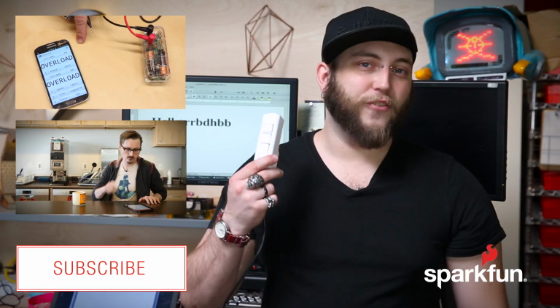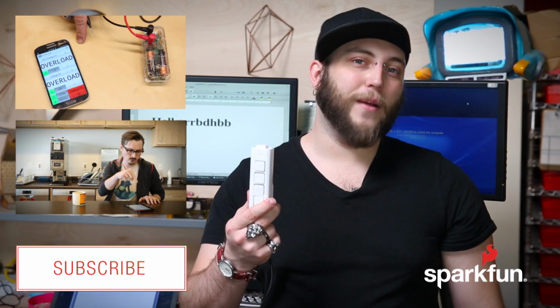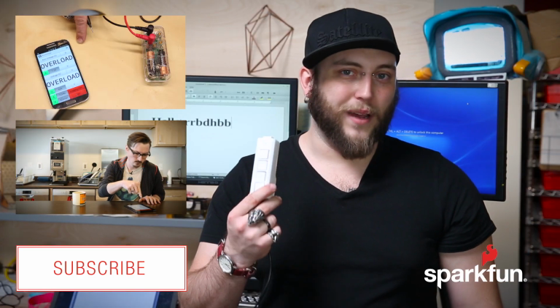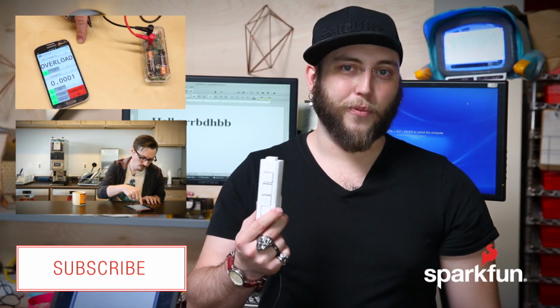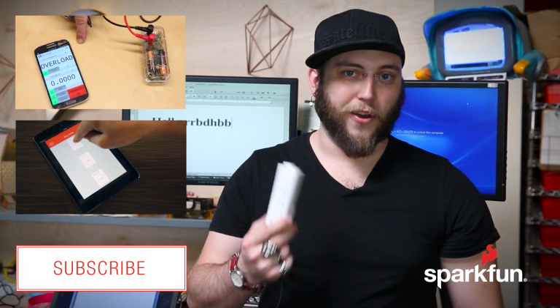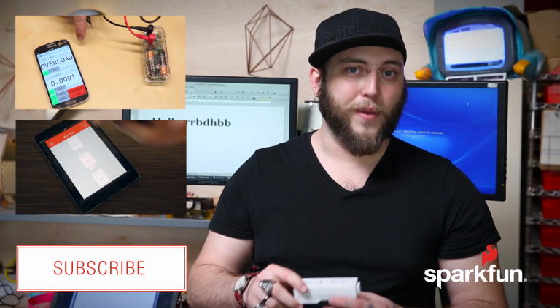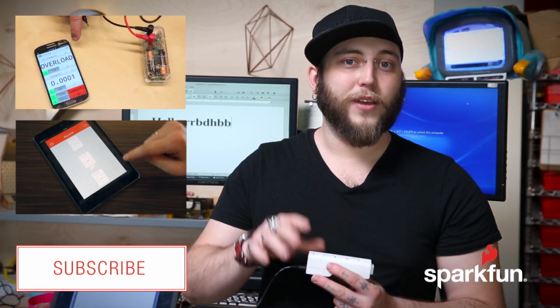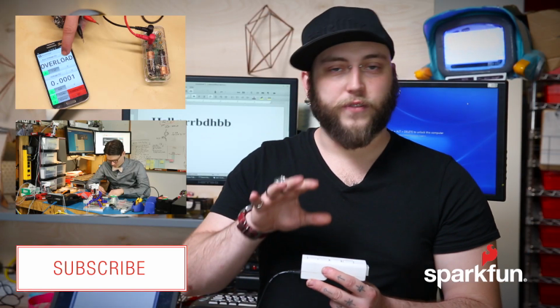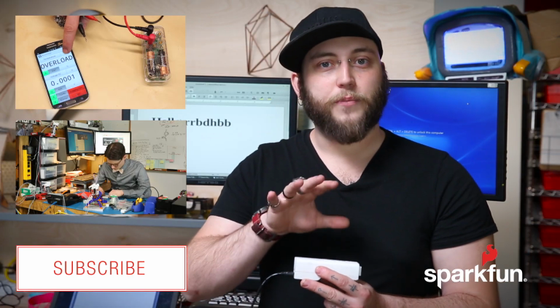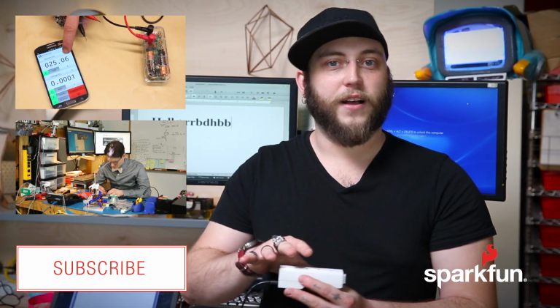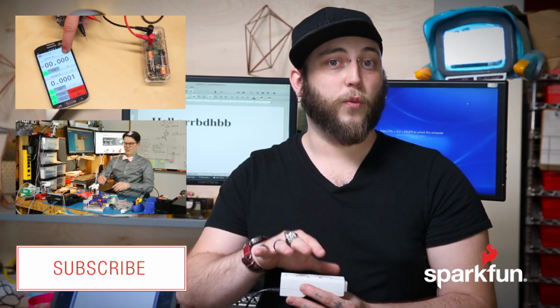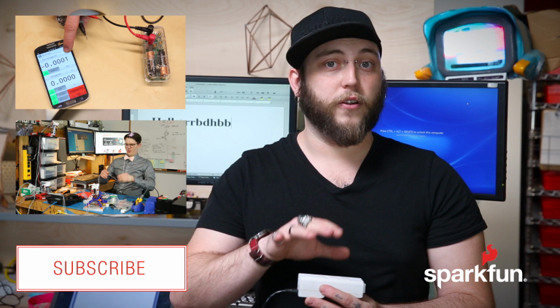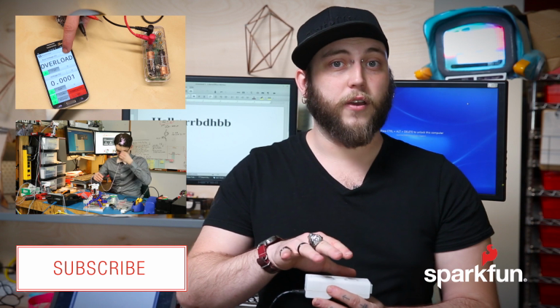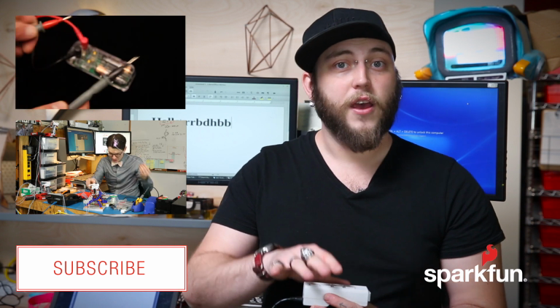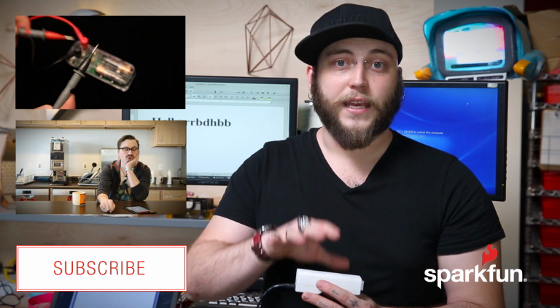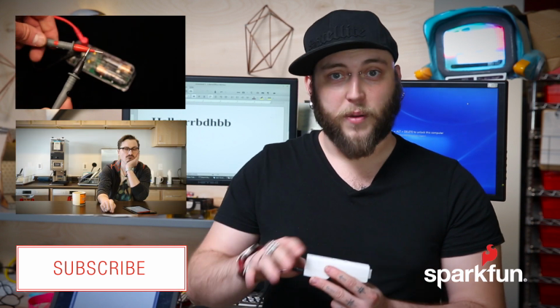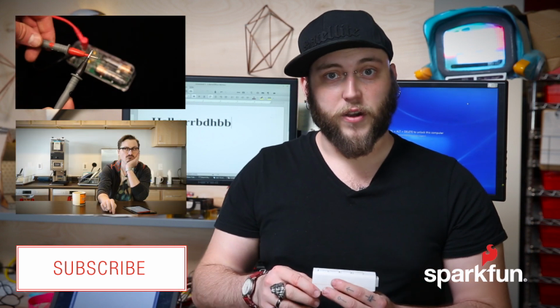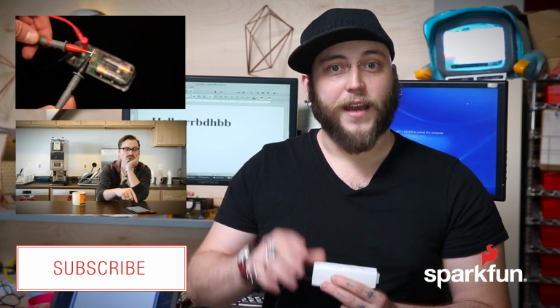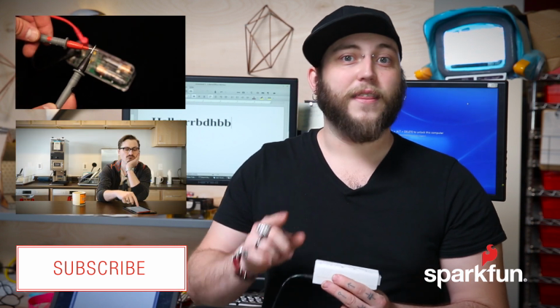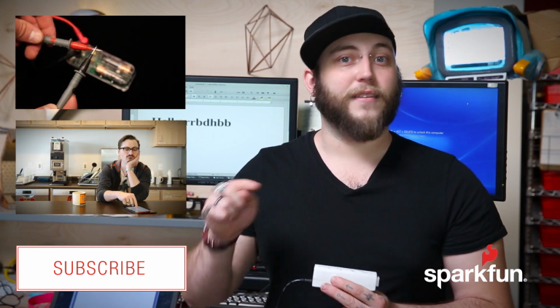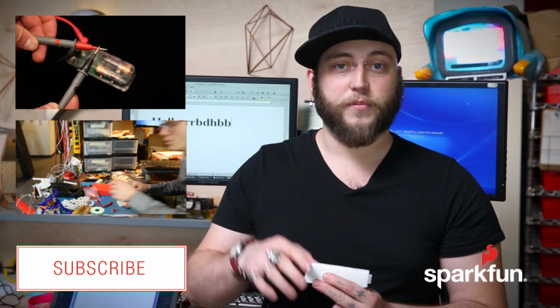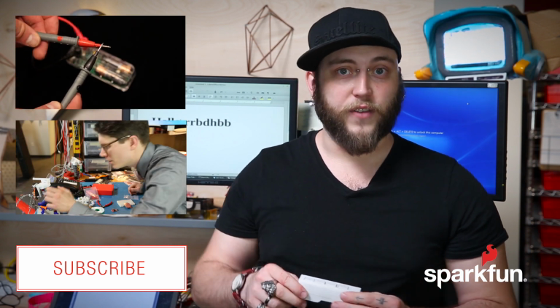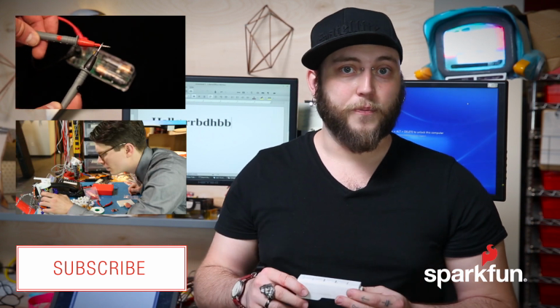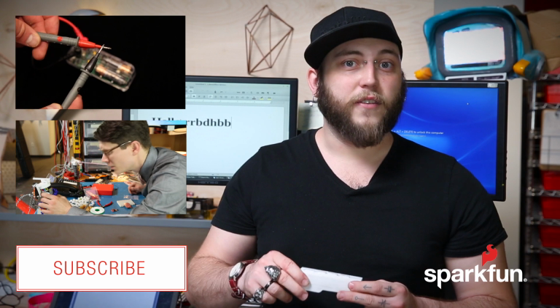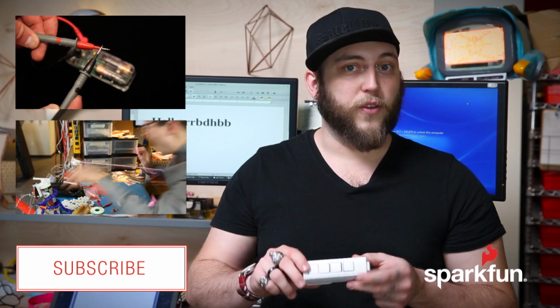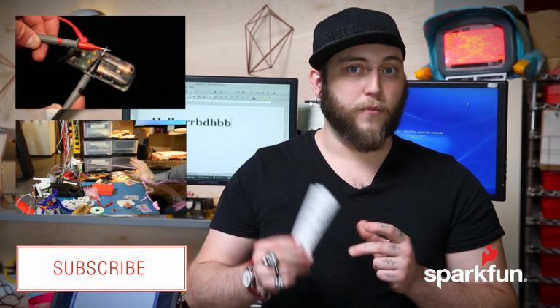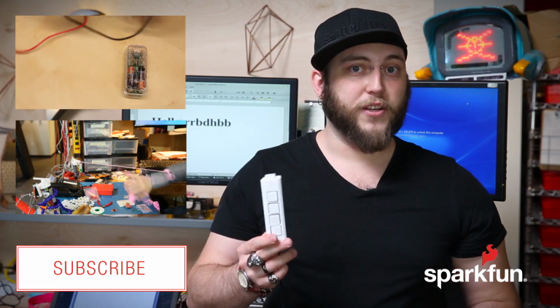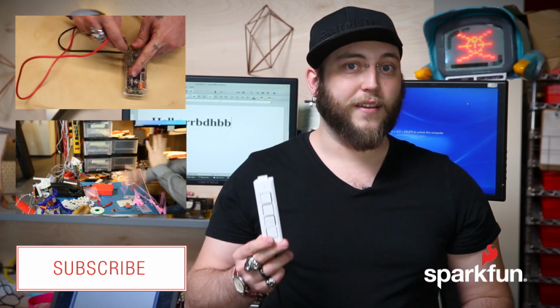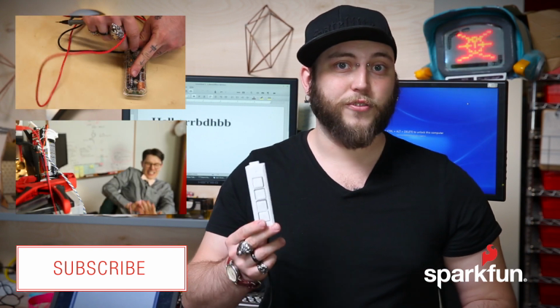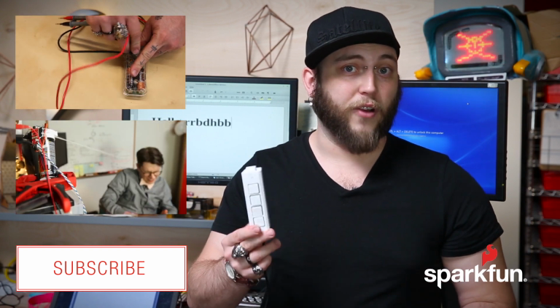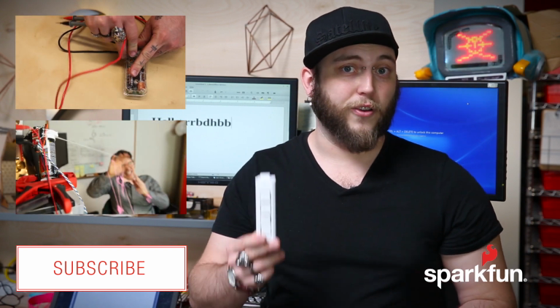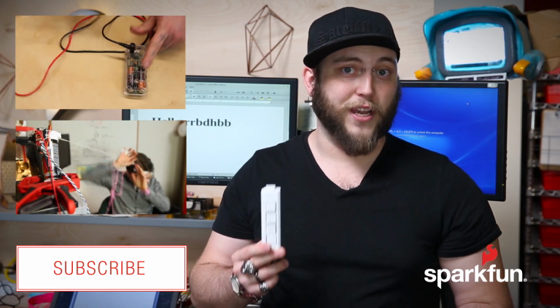If you want to replicate my Keyer project at home, you can get all of the 3D print files as well as the Arduino code on the GitHub repository, and a link to that is in the description of this video. Also, if you want to find more projects like this, make sure to subscribe to our YouTube channel.